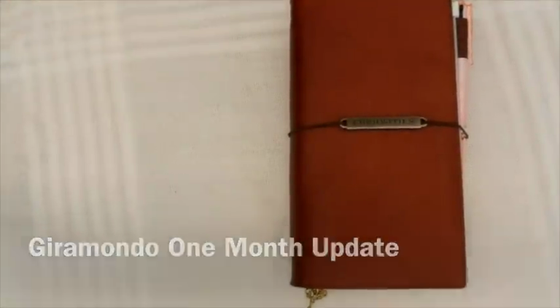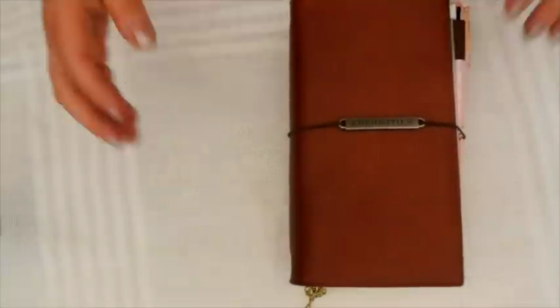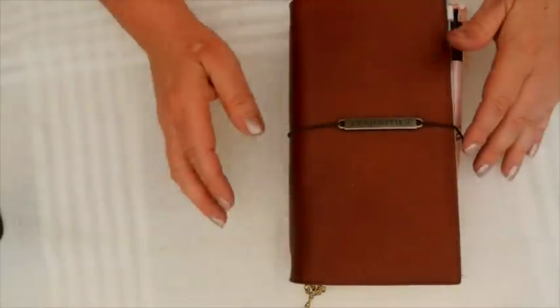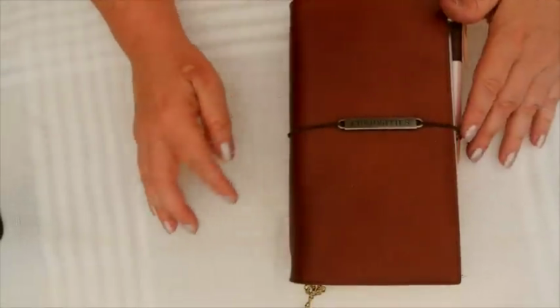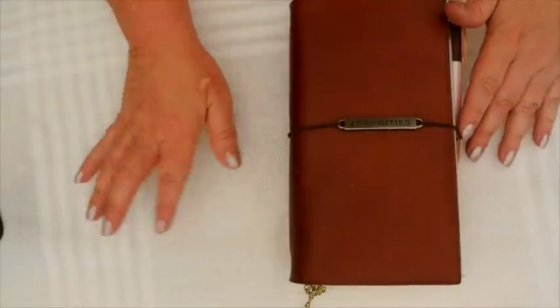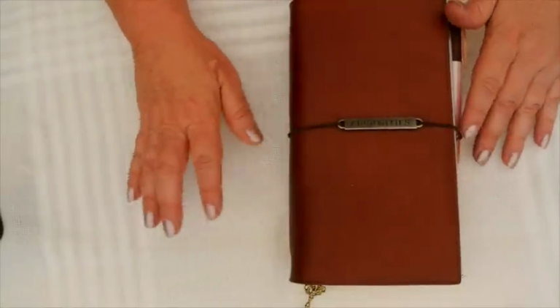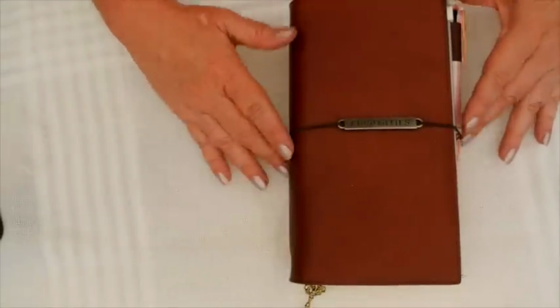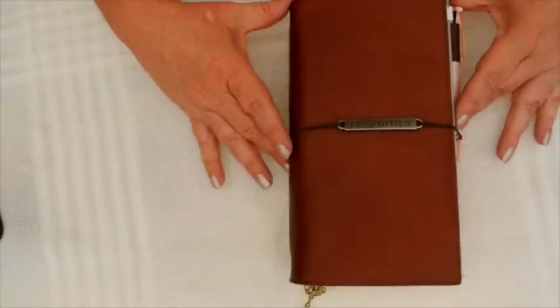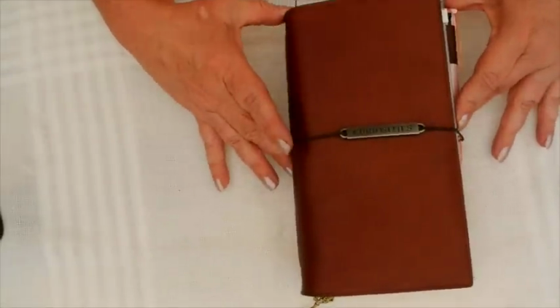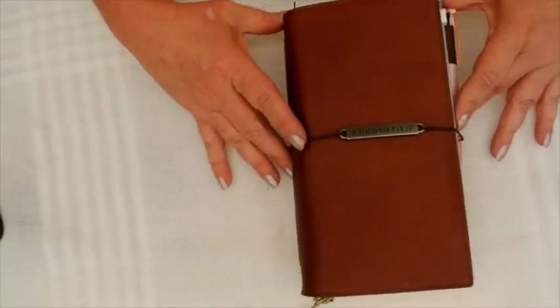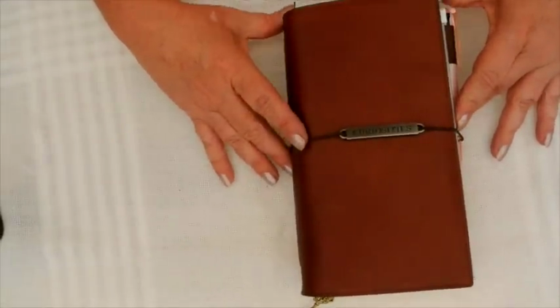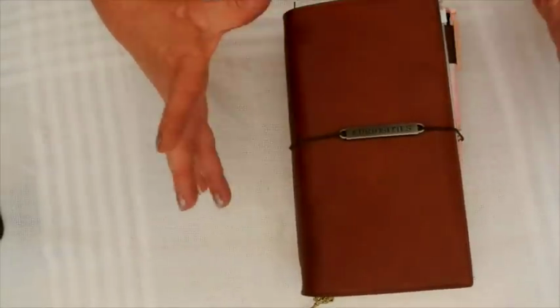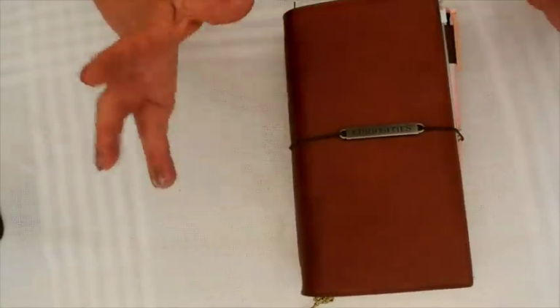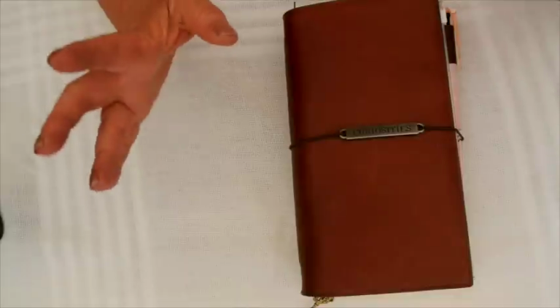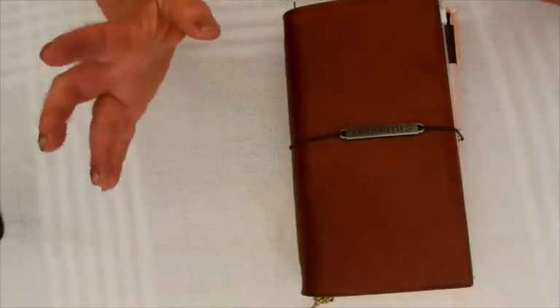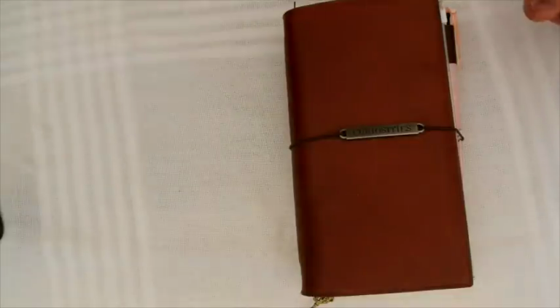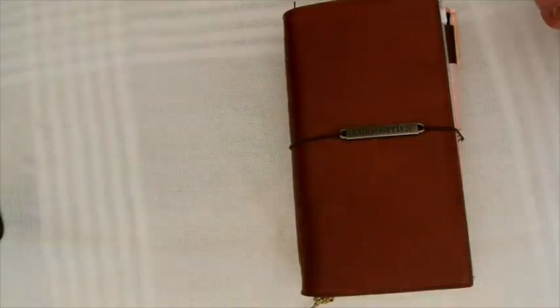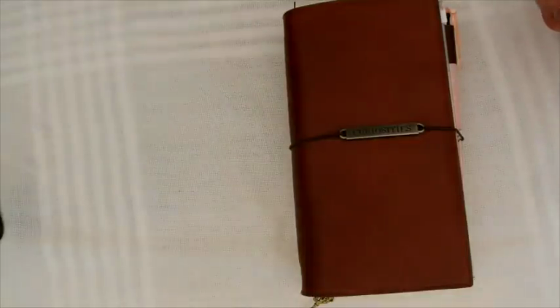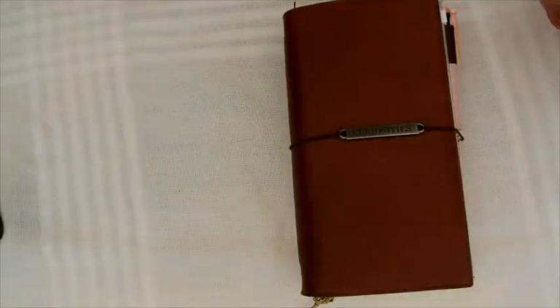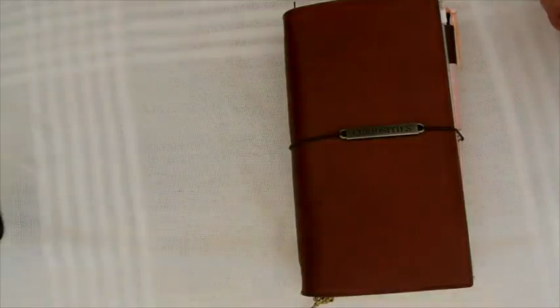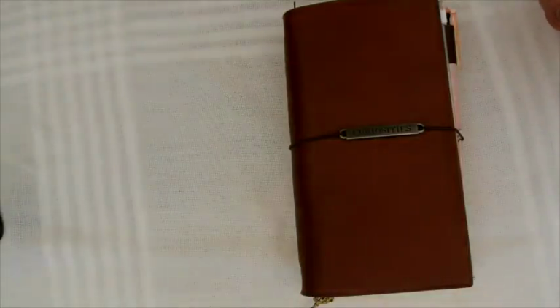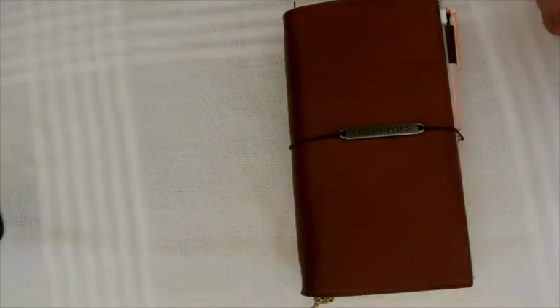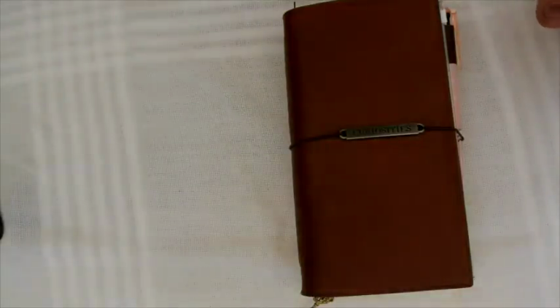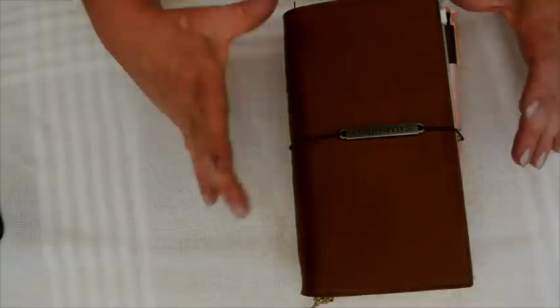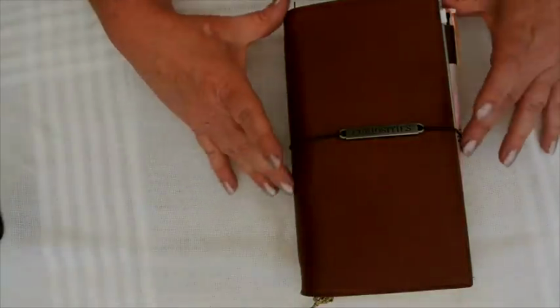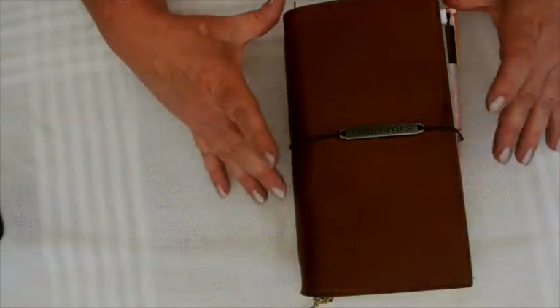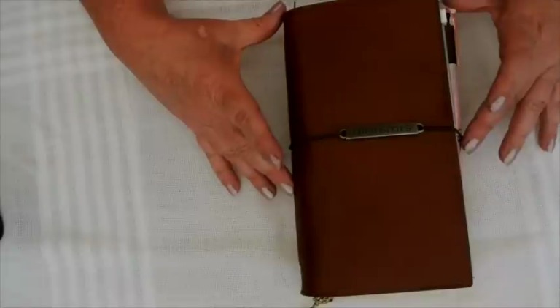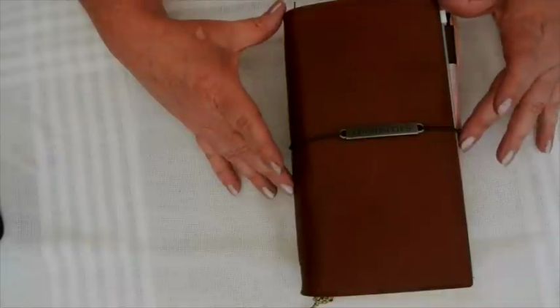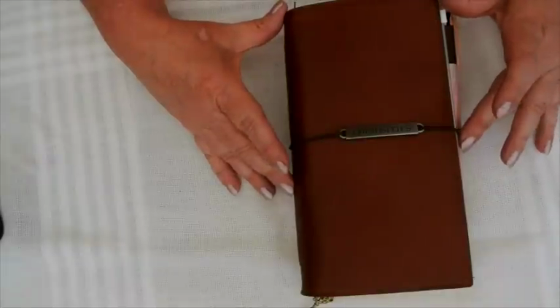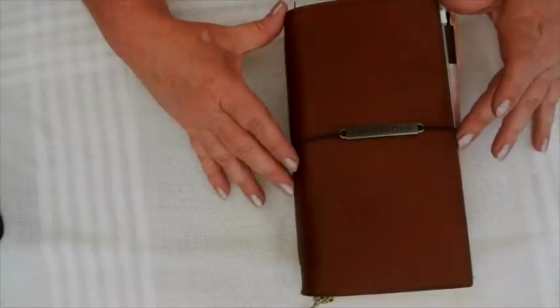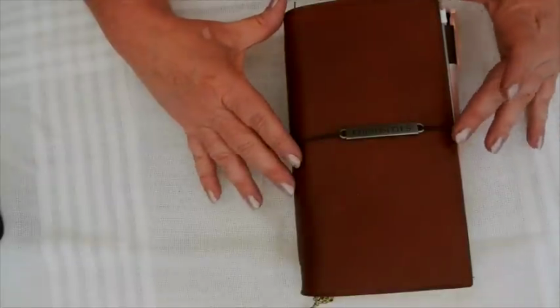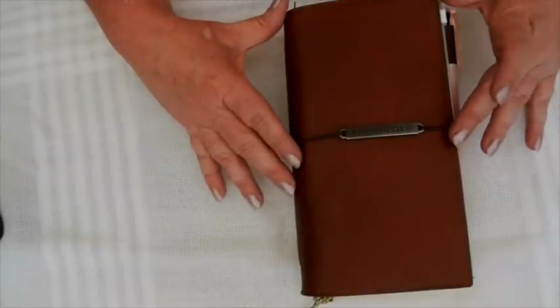Greetings, YouTube friends - this is take two. My battery died on the camera and I hadn't realized. So this is the one month update of my Giramondo.